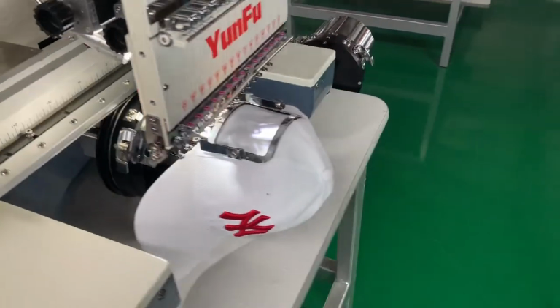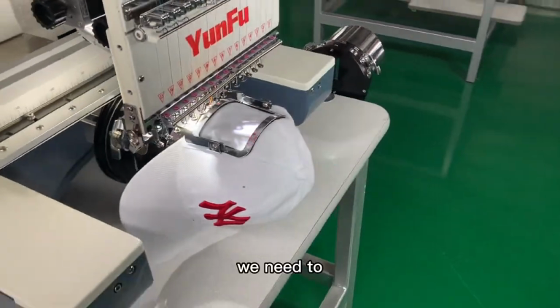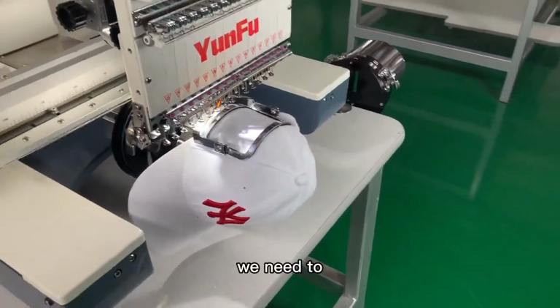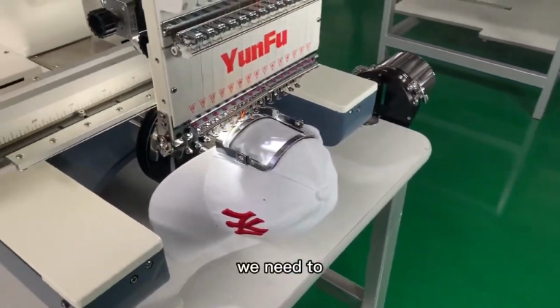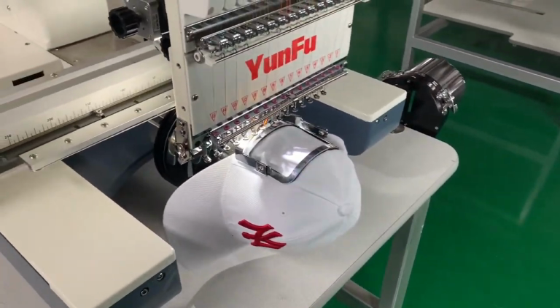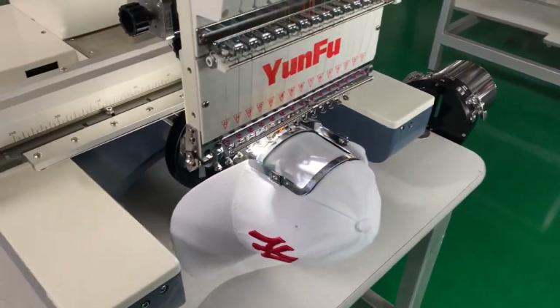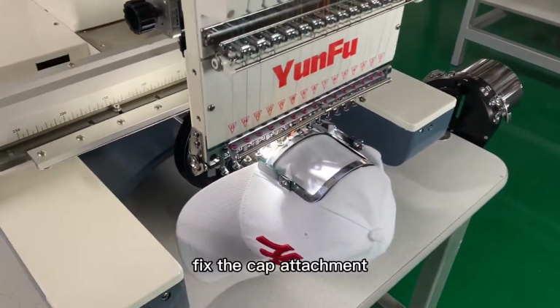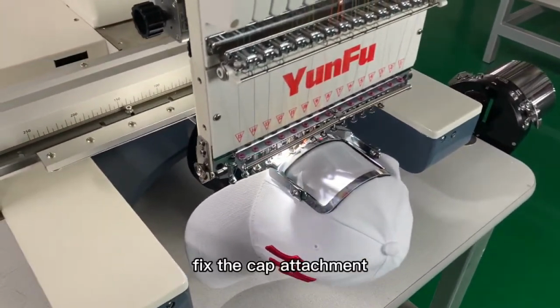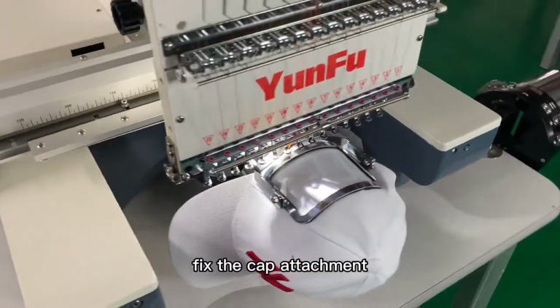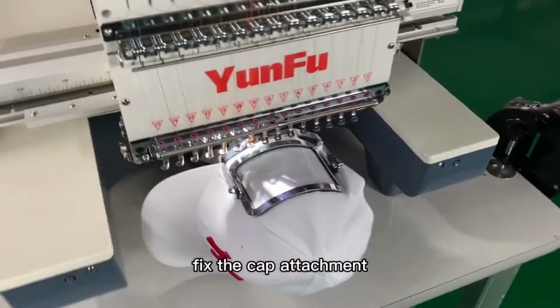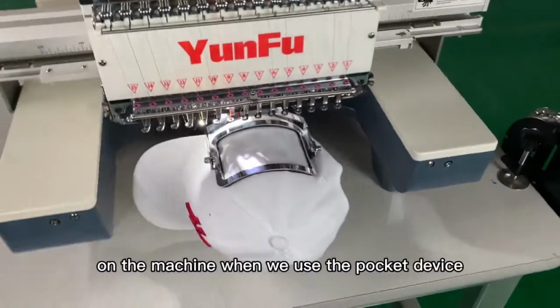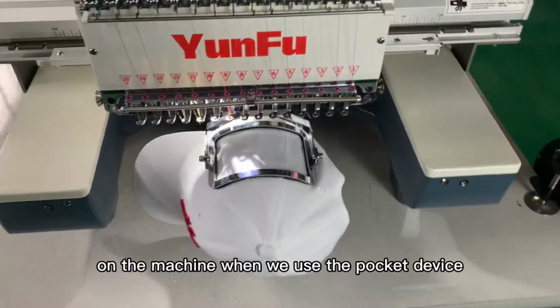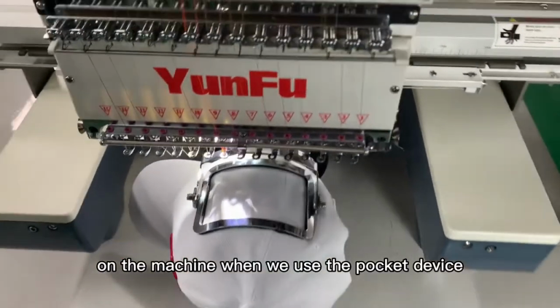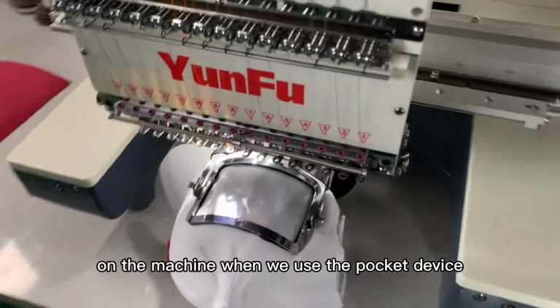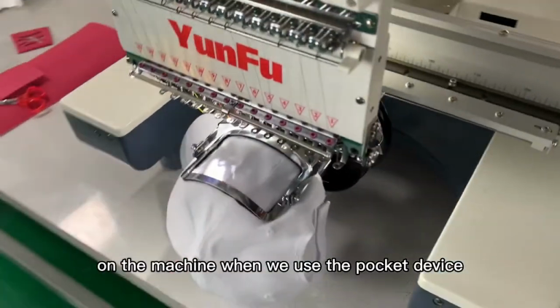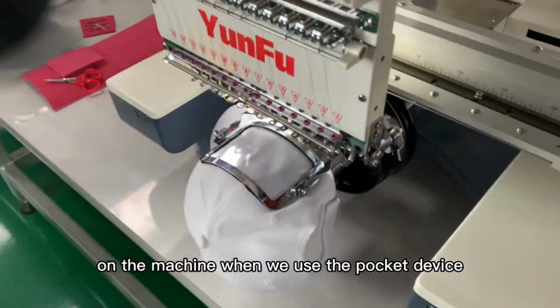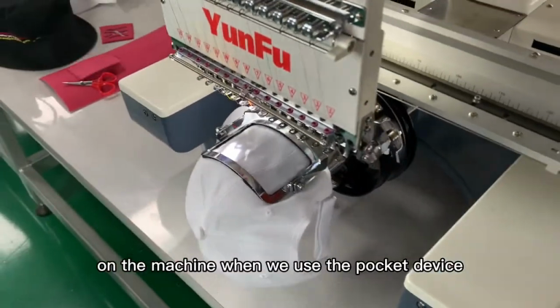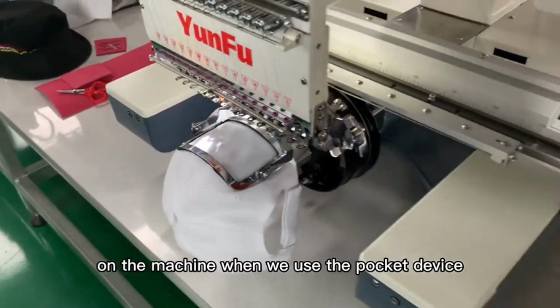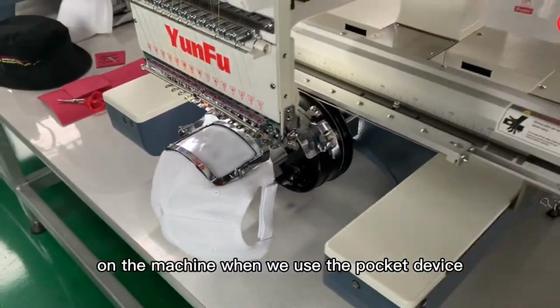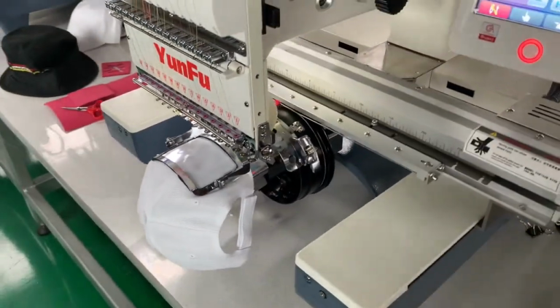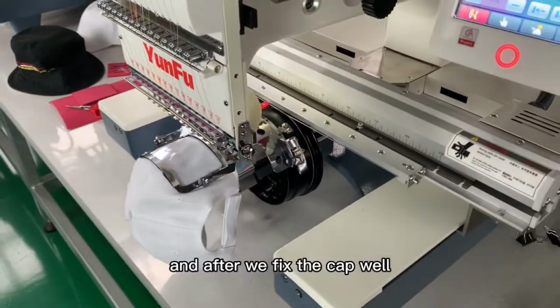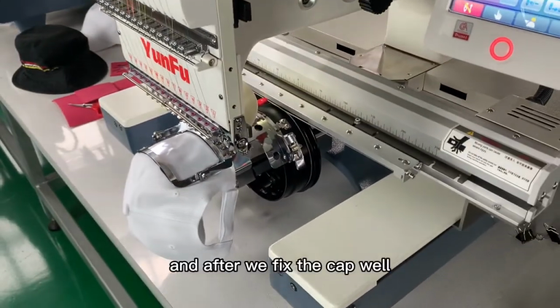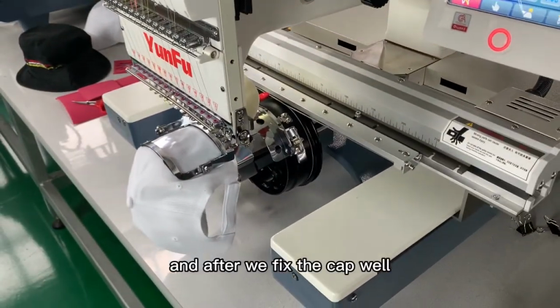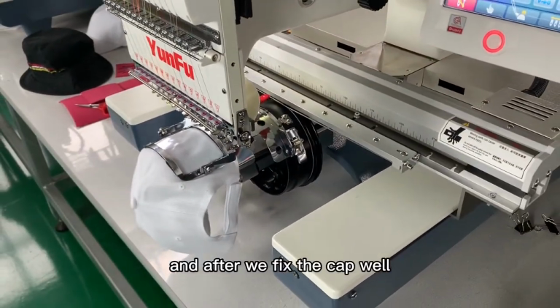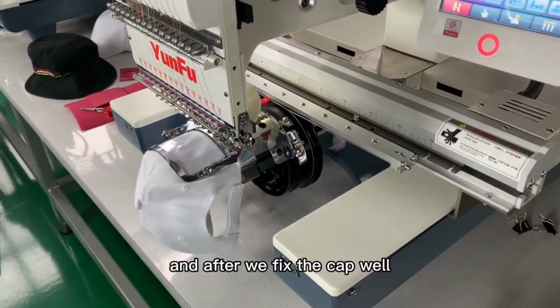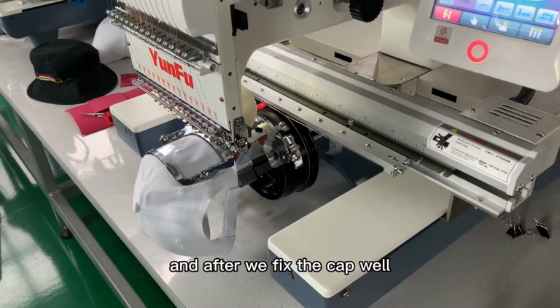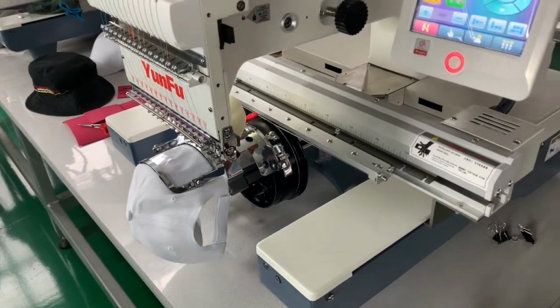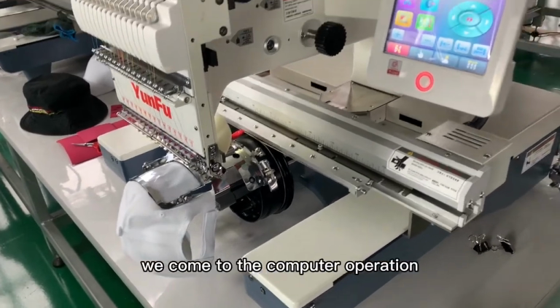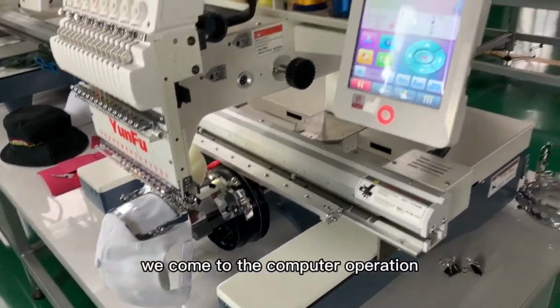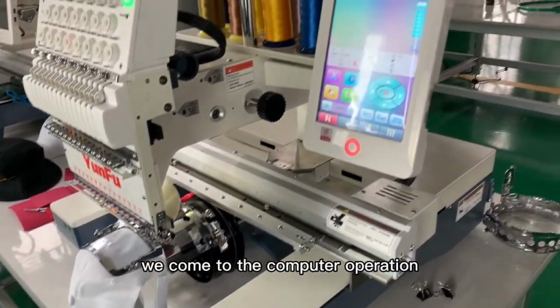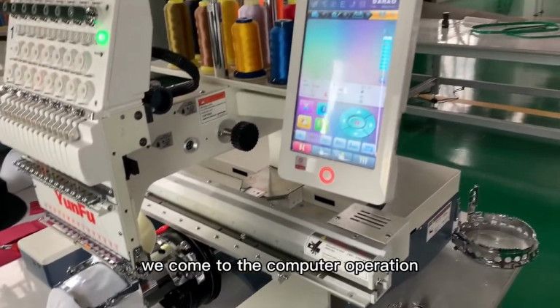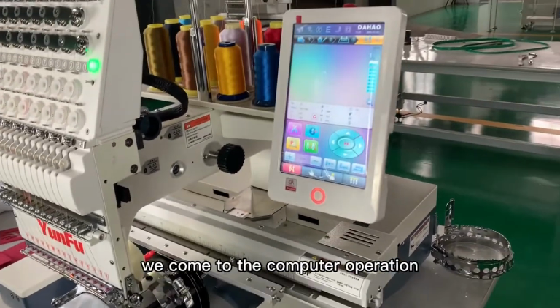We need to fix the cap attachment on the machine when we use the pocket device. After we fix the cap well, we come to the computer operation.